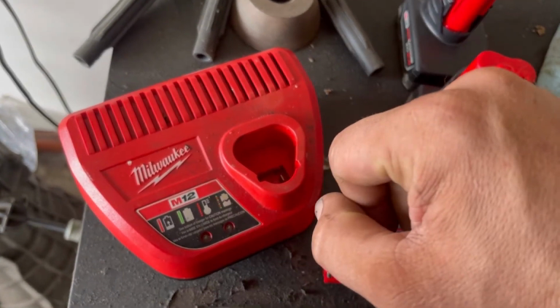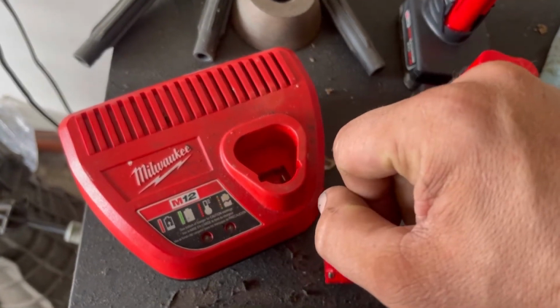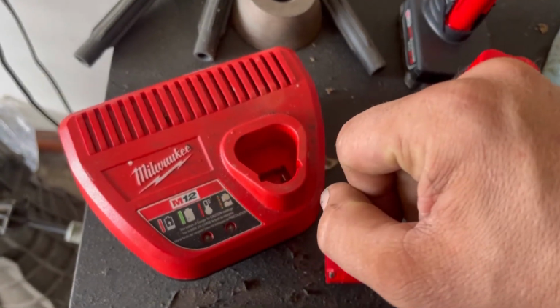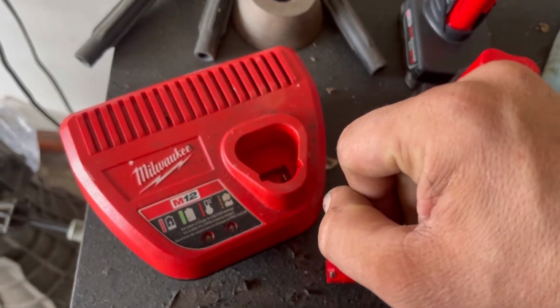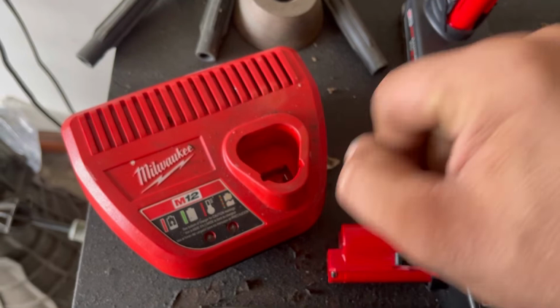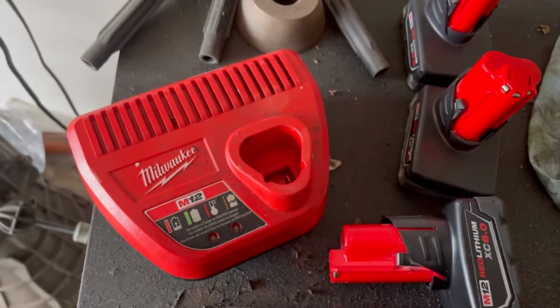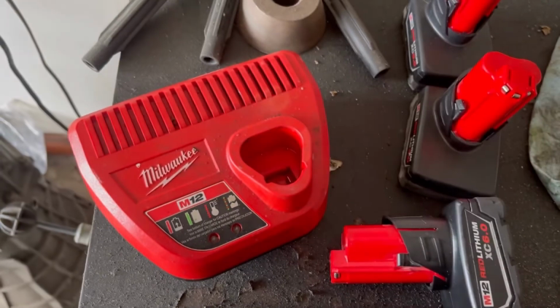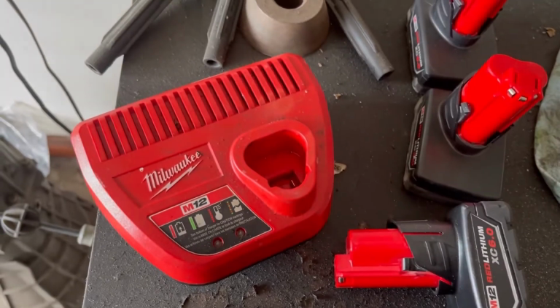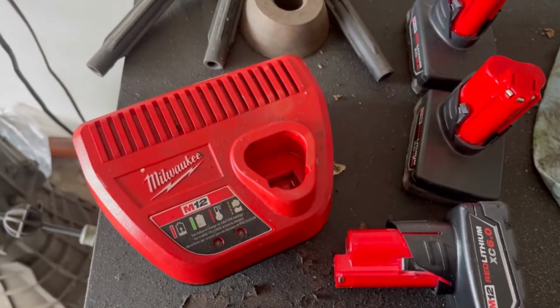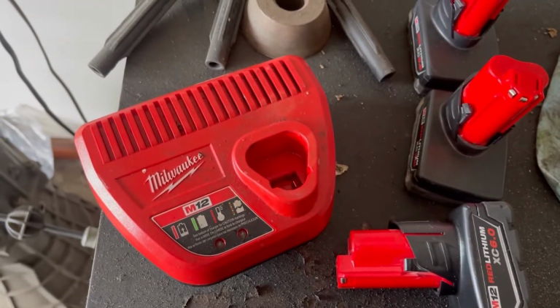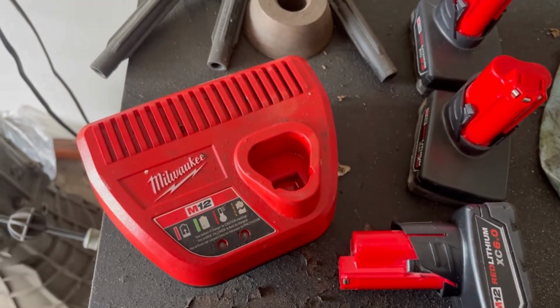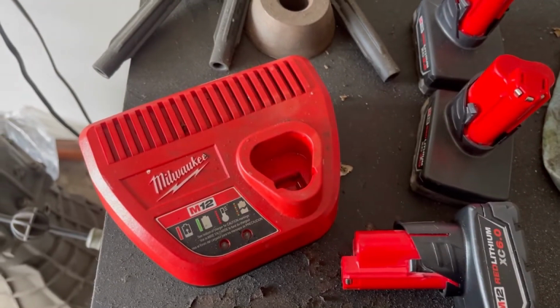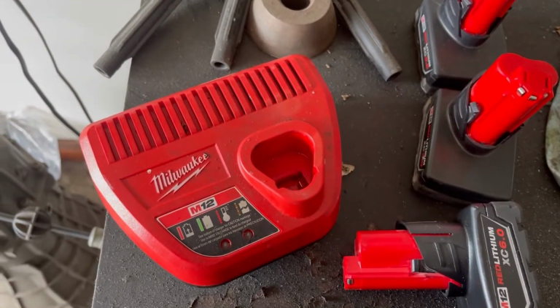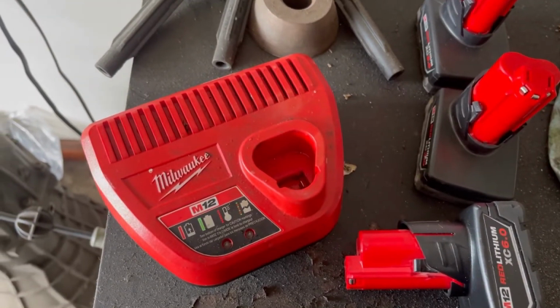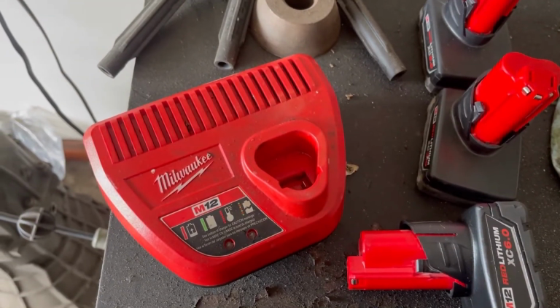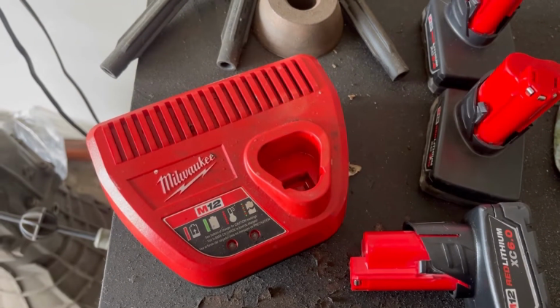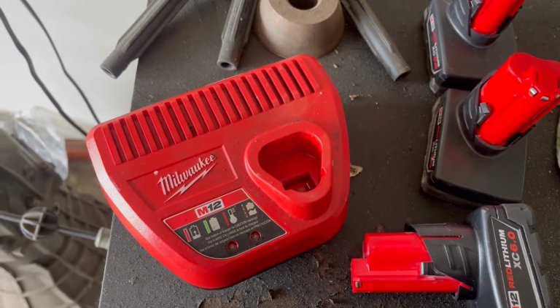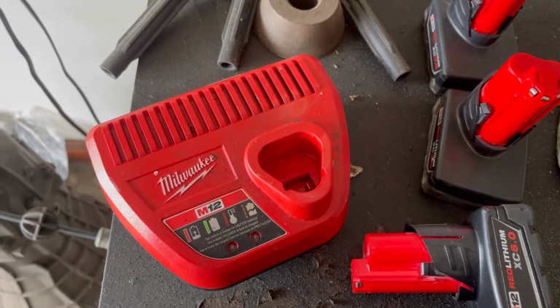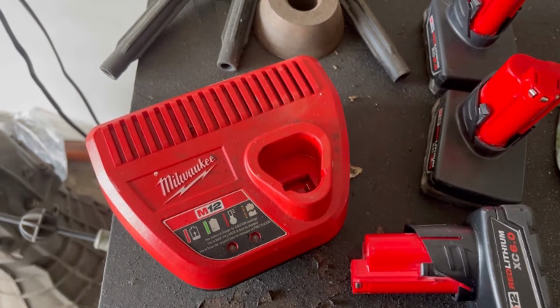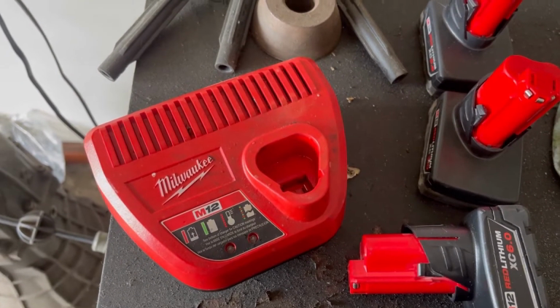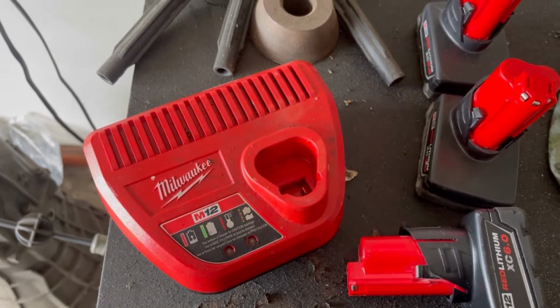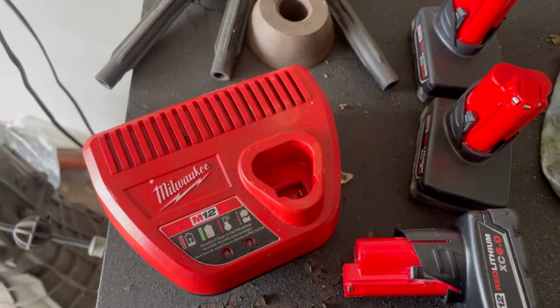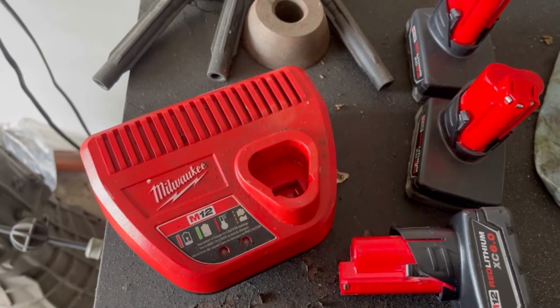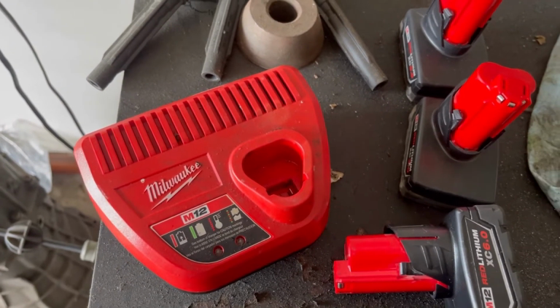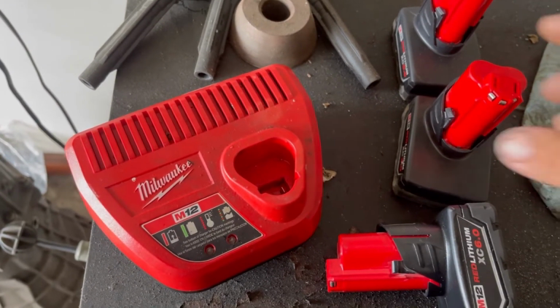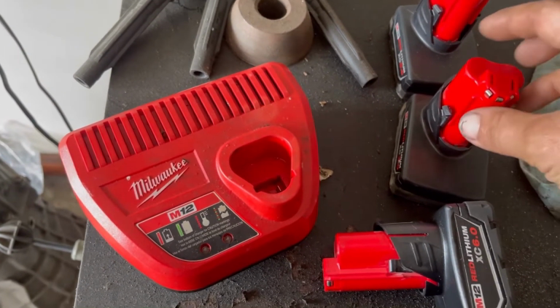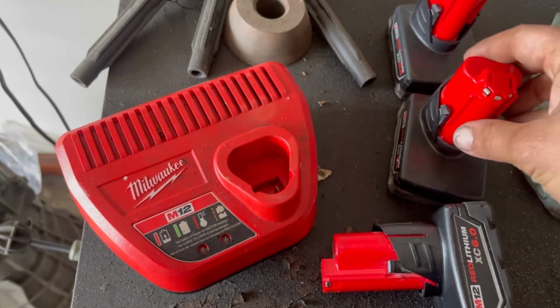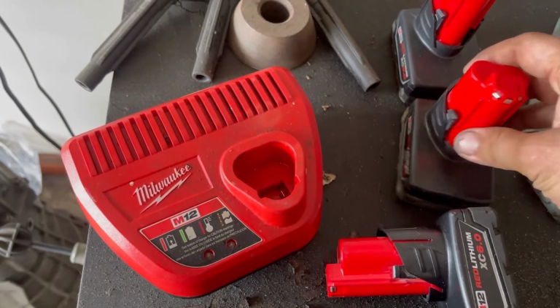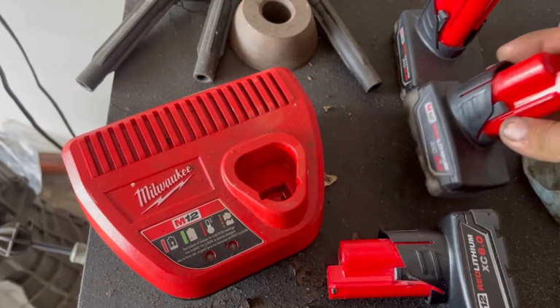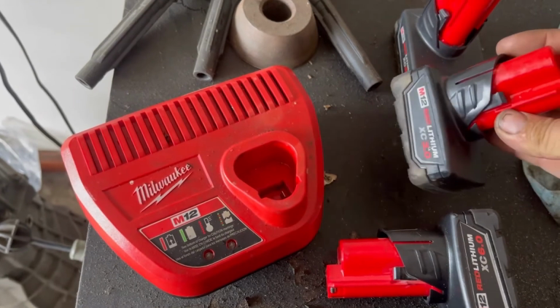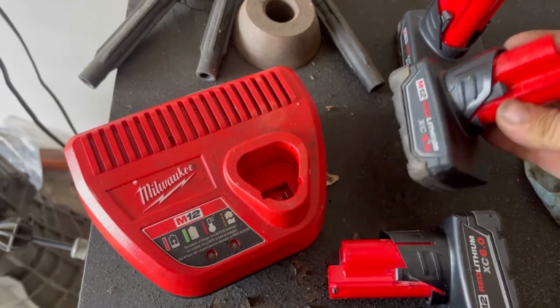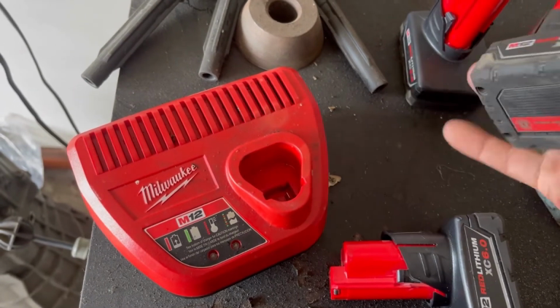Hopefully it's just for a short time and it'll go back to normal. I'll figure it out. But for example, here's two other batteries.